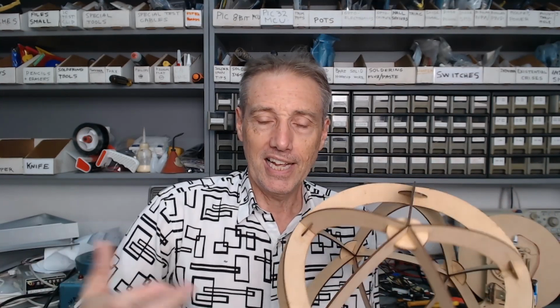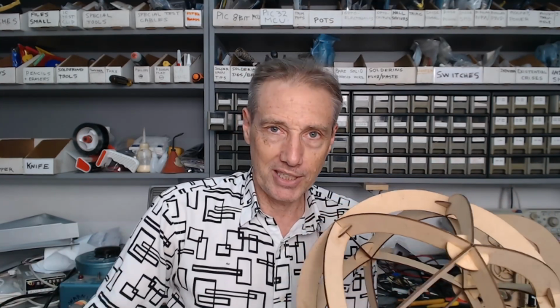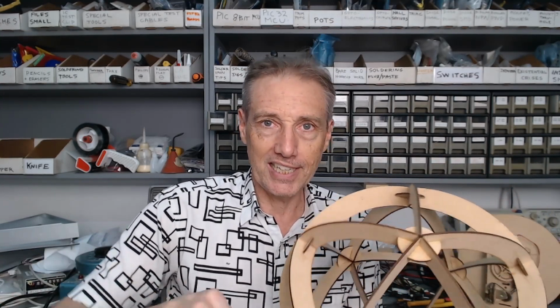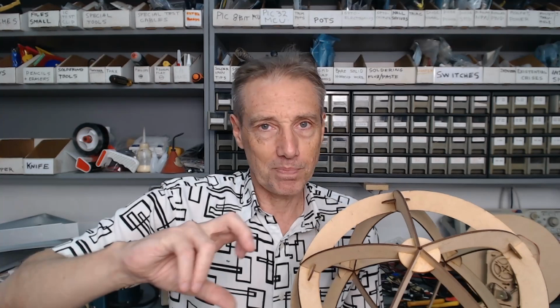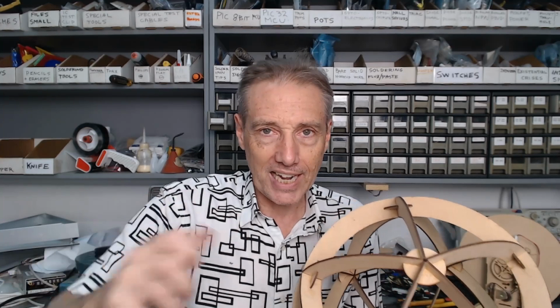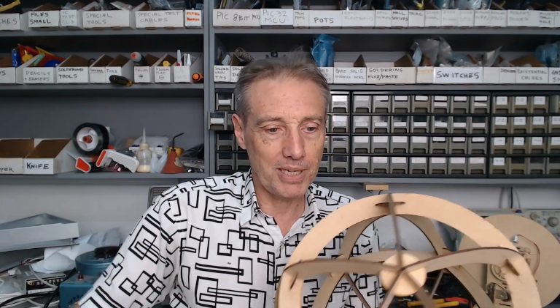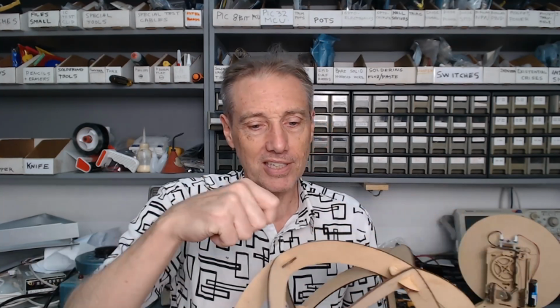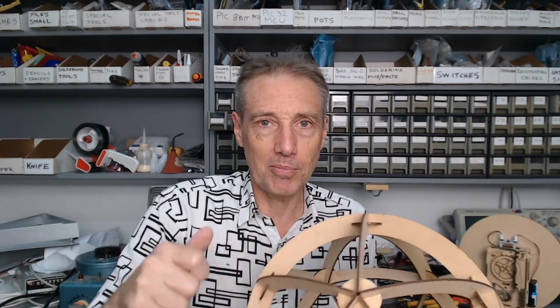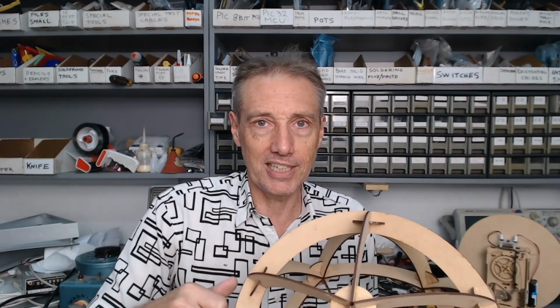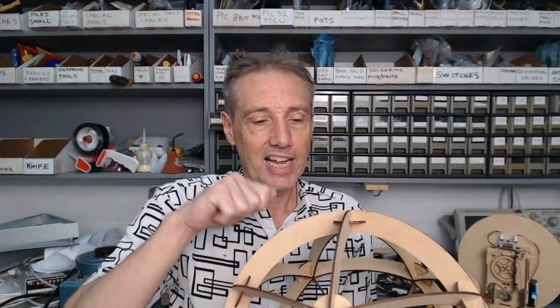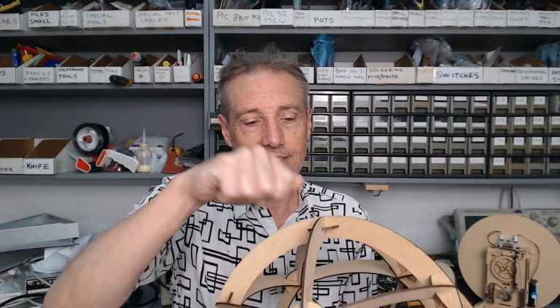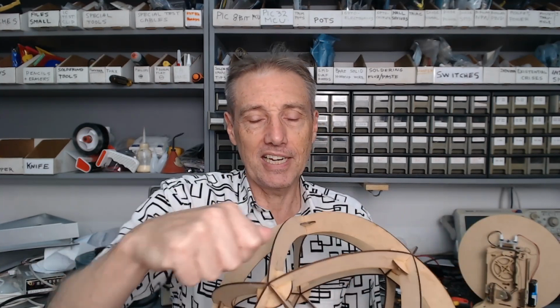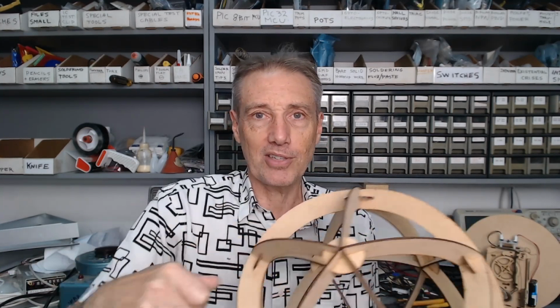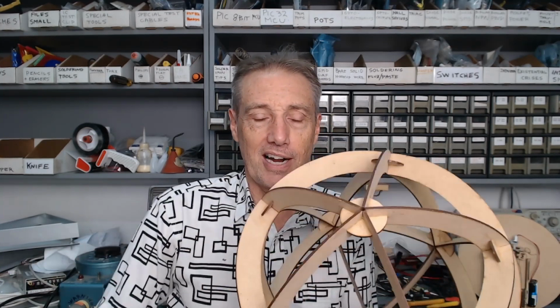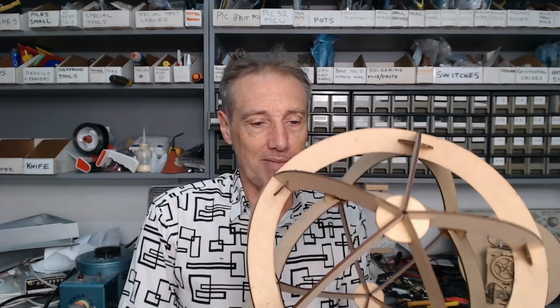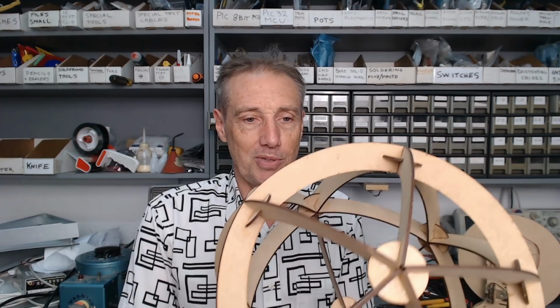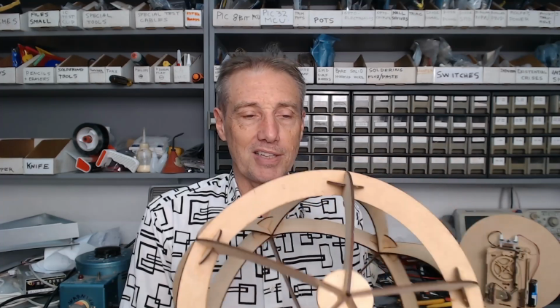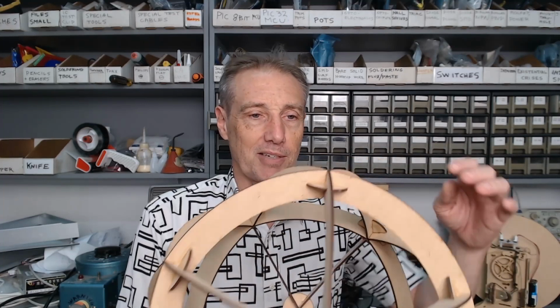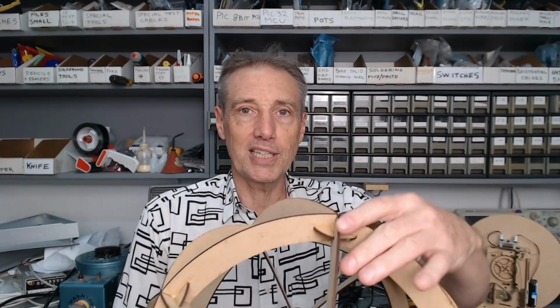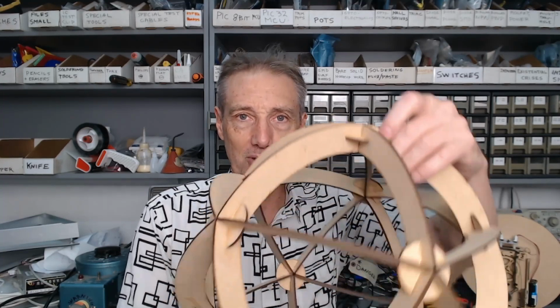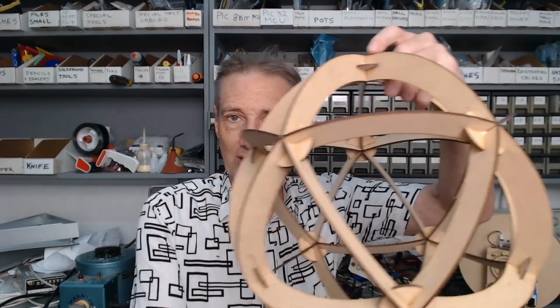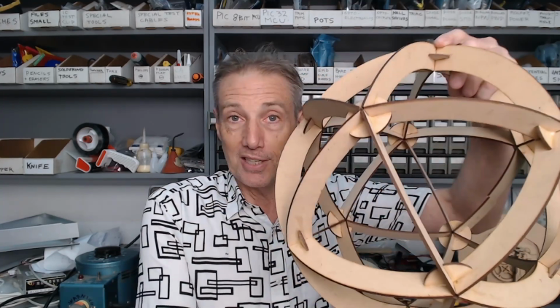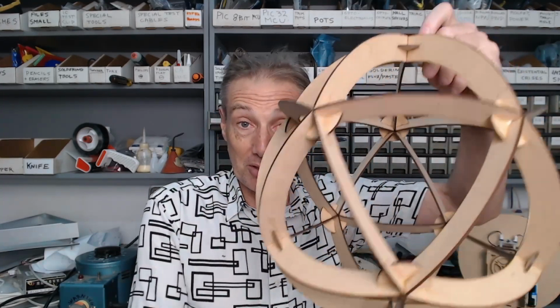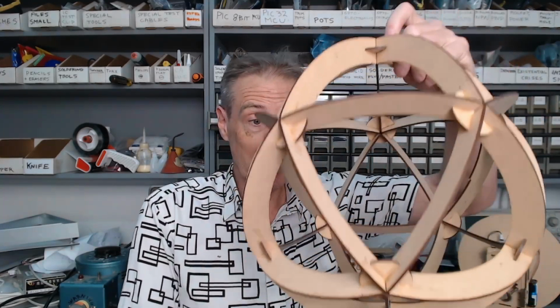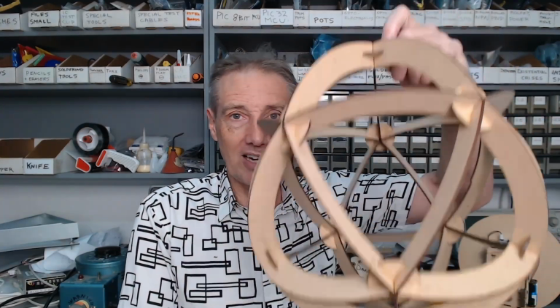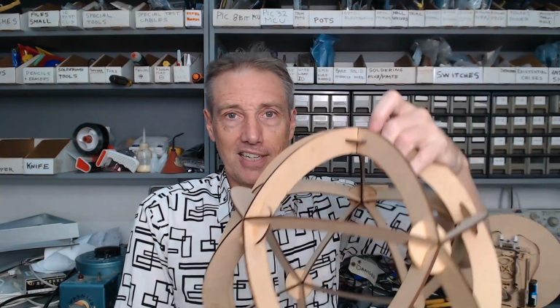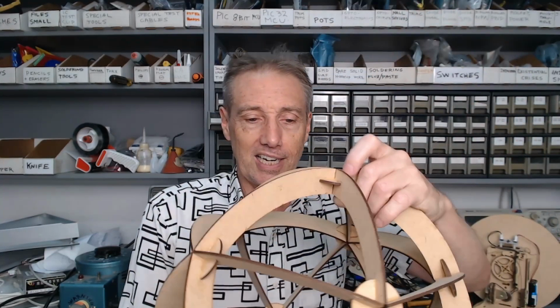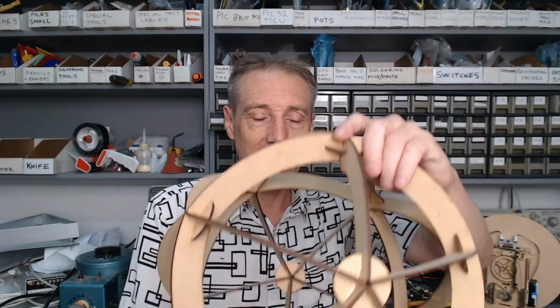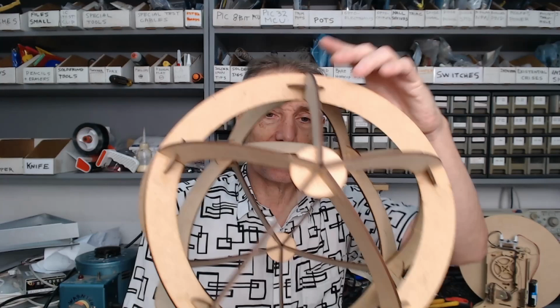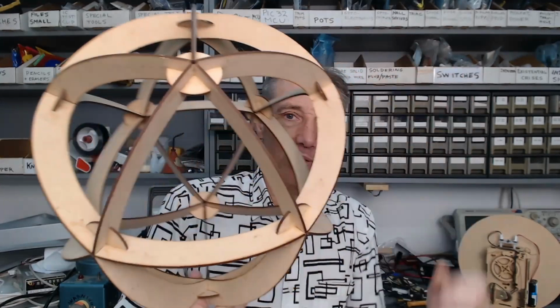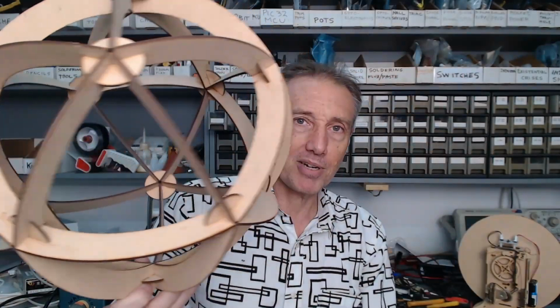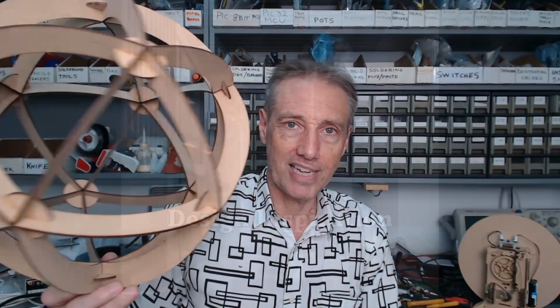When you get it, you just break out the pieces, assemble it, and hit it with a soldering iron. And boom, you've got this really beautiful, super strong icosahedron lamp concept.